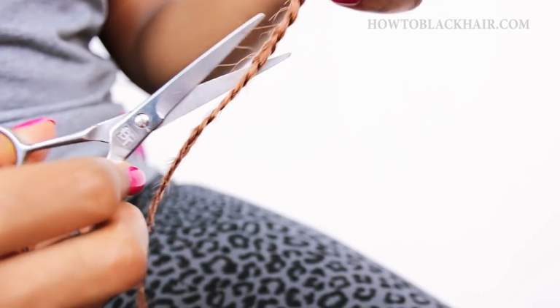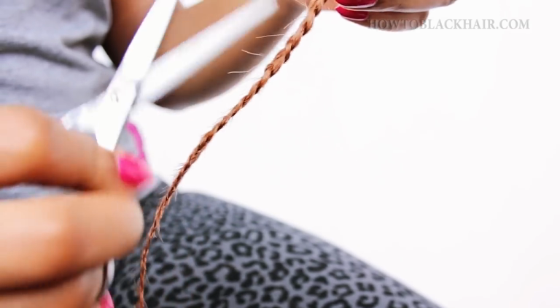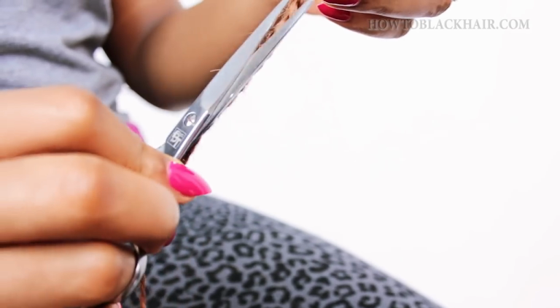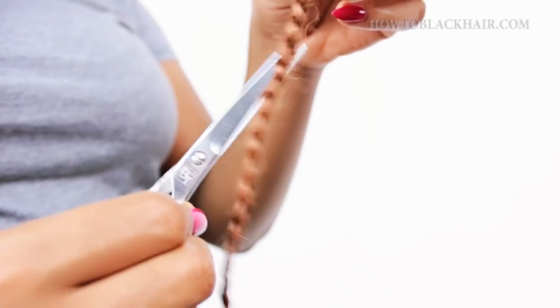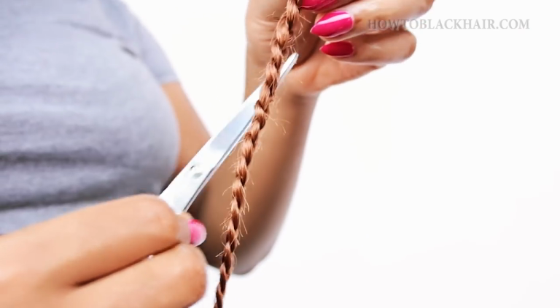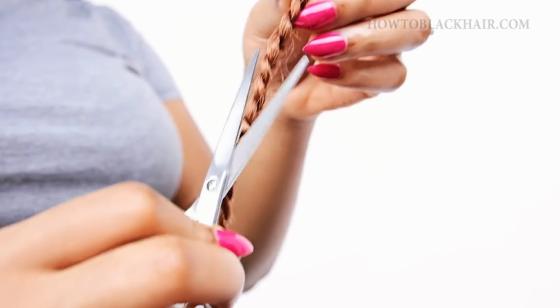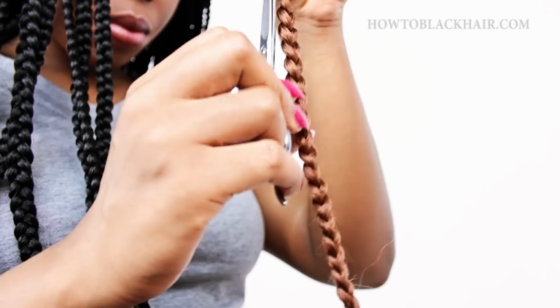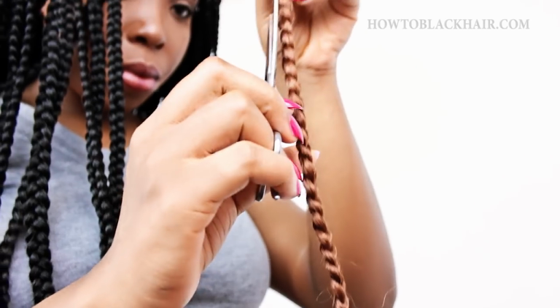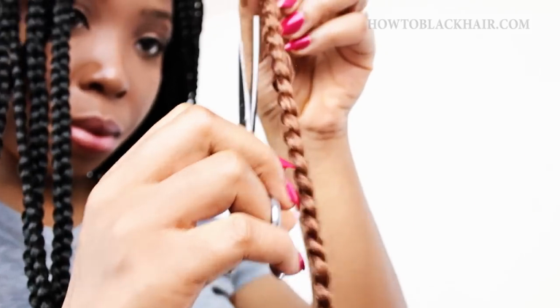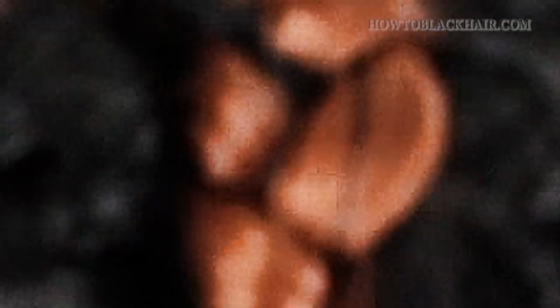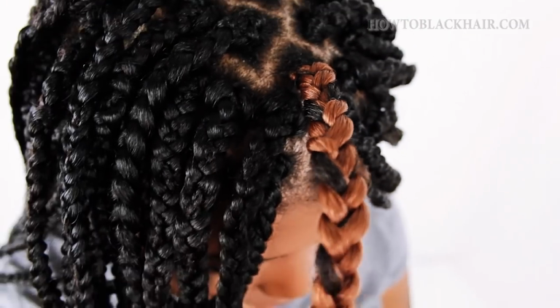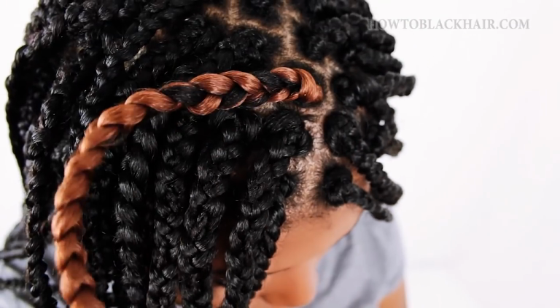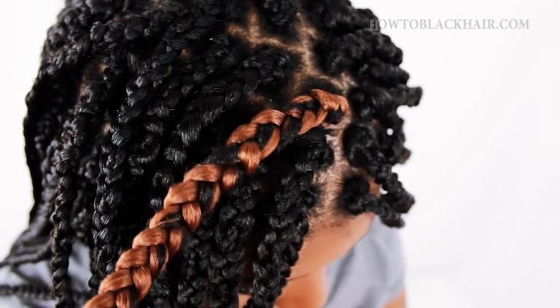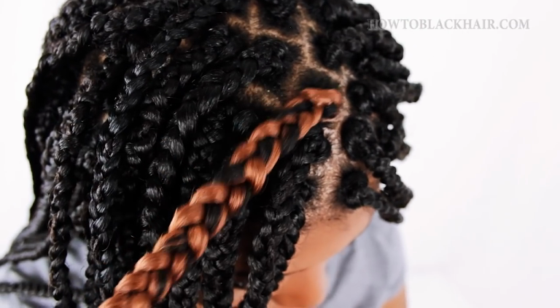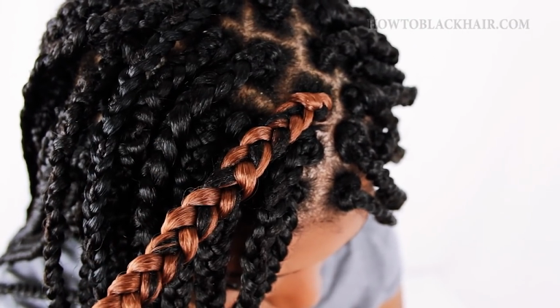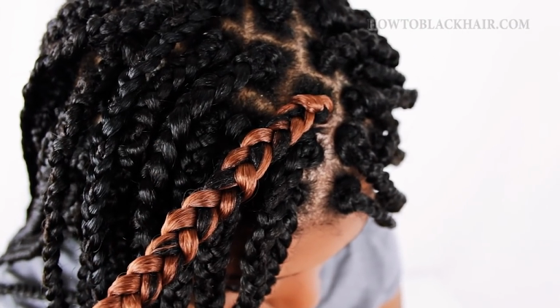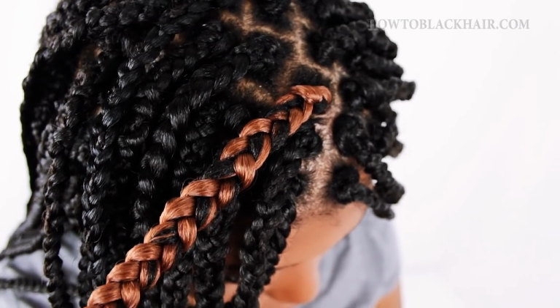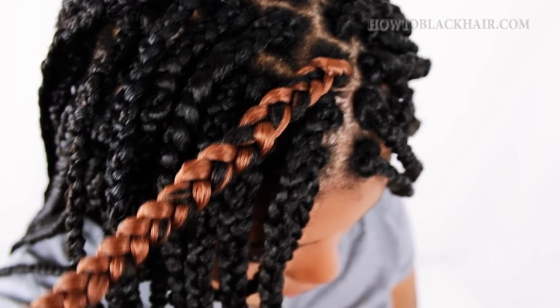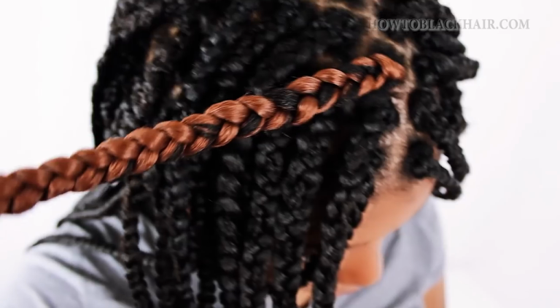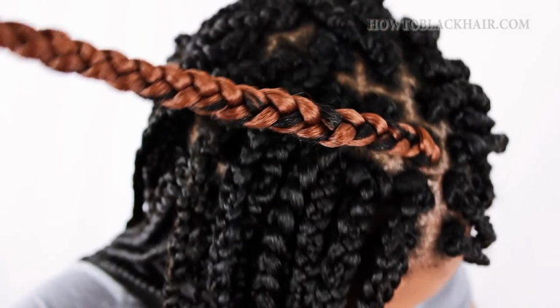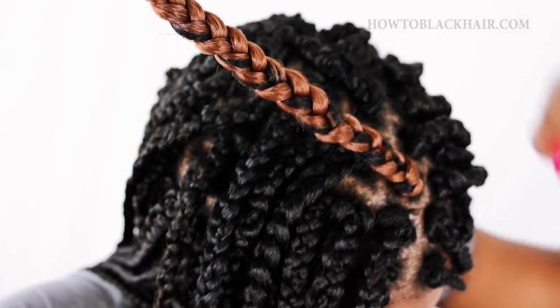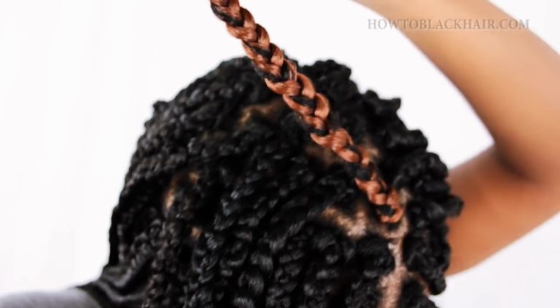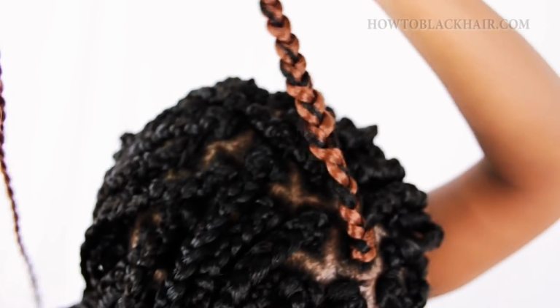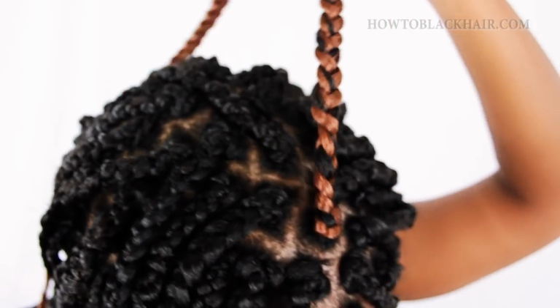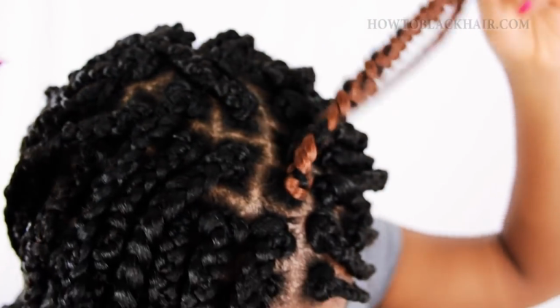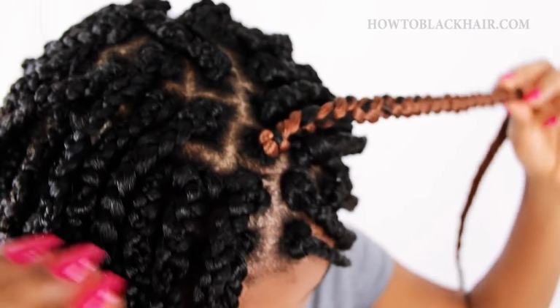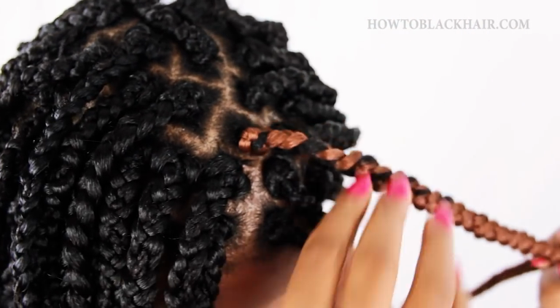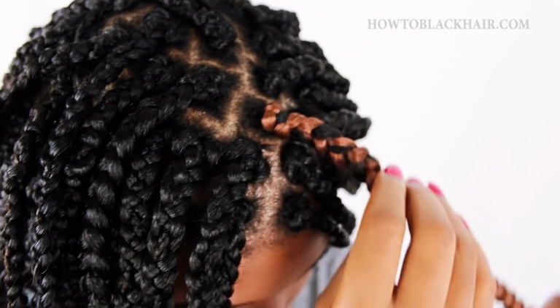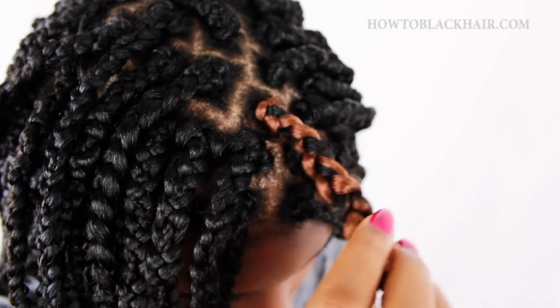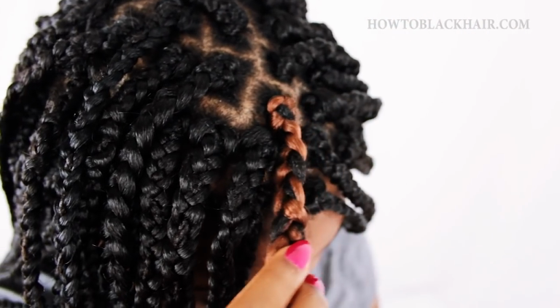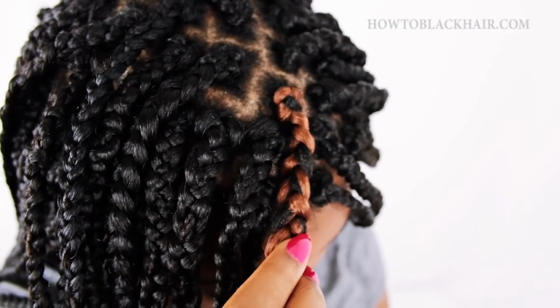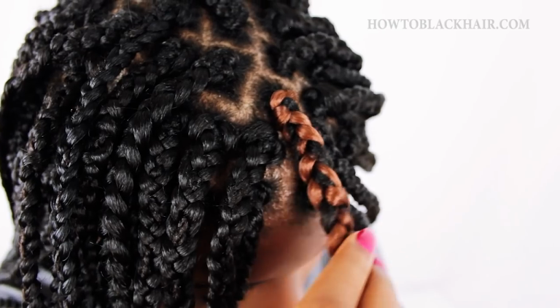Make sure that you pay attention to where your real hair is so that you don't accidentally cut it. As you can see, this is how it will look when you're adding color to your braid. So if this helped you to see how to do it, be sure to give me a thumbs up to let me know.